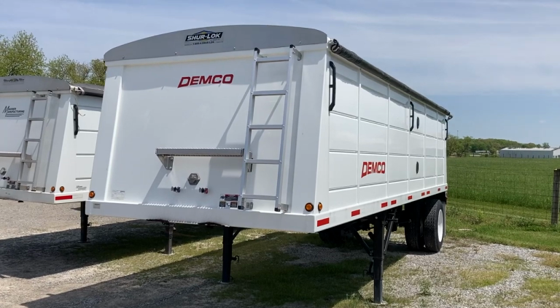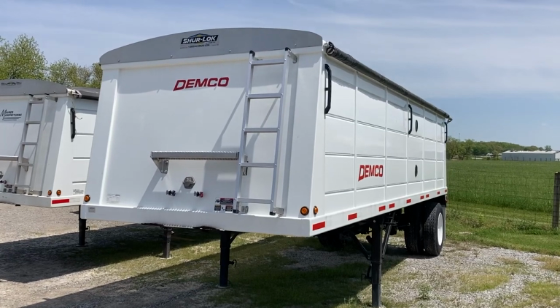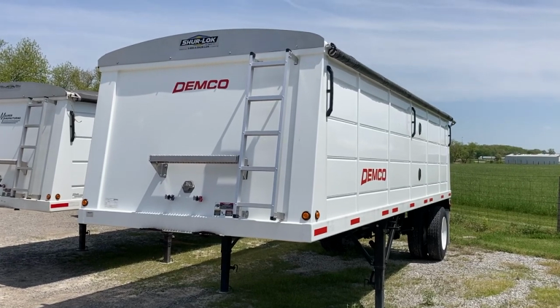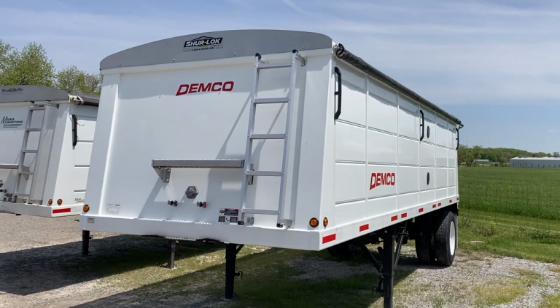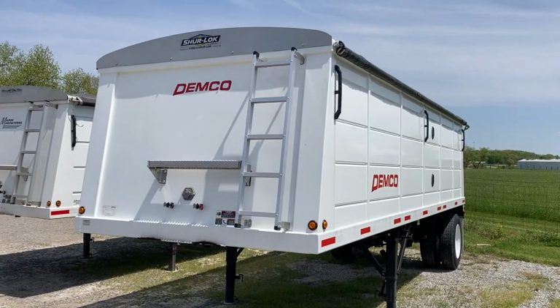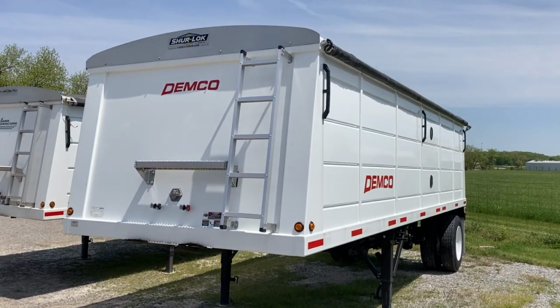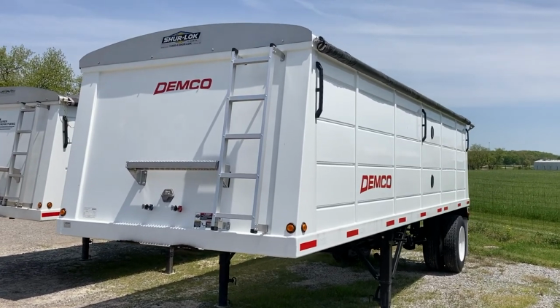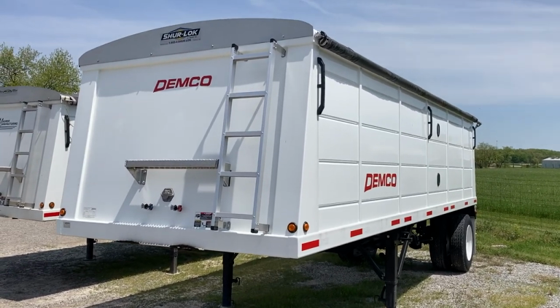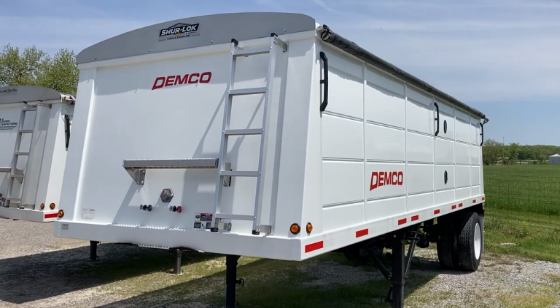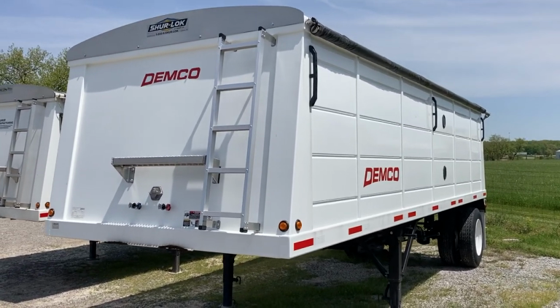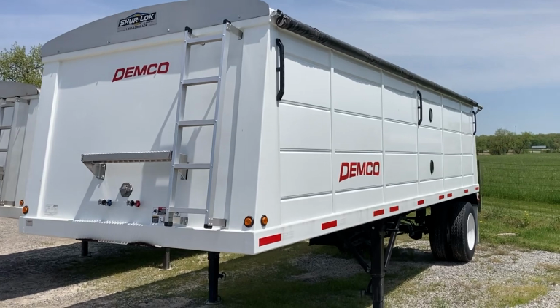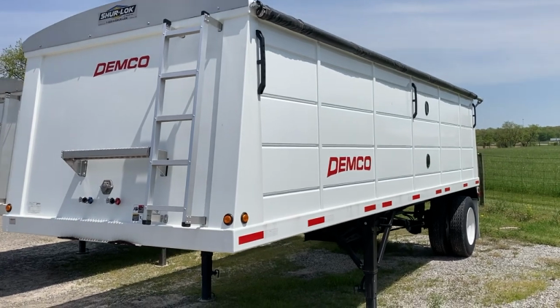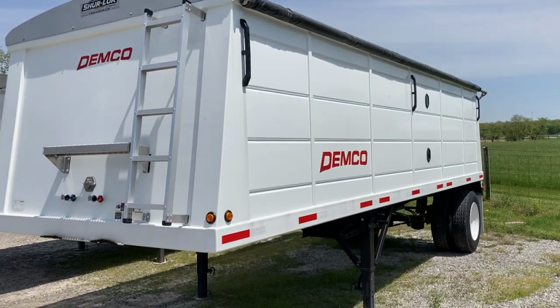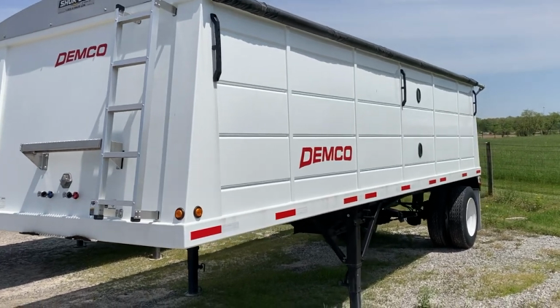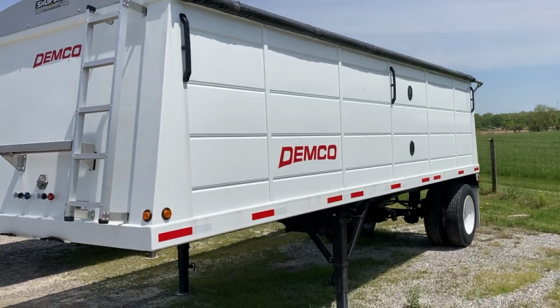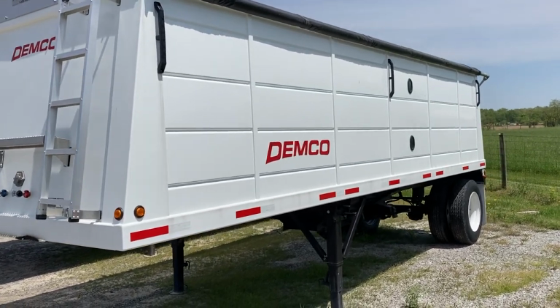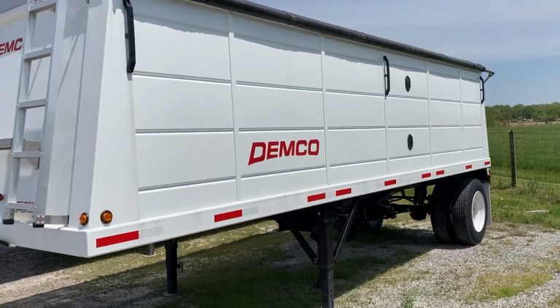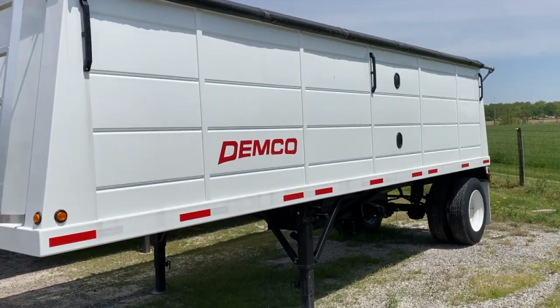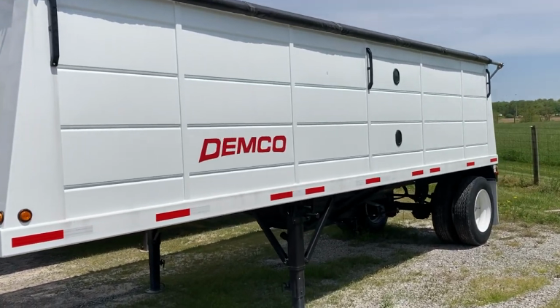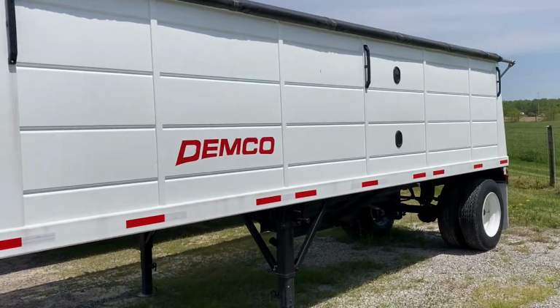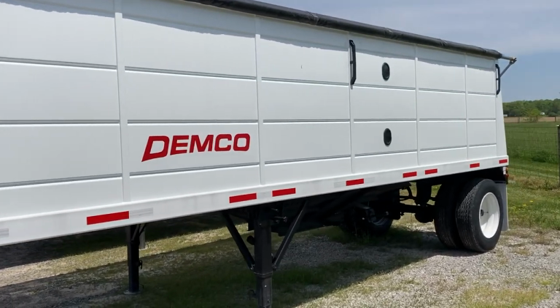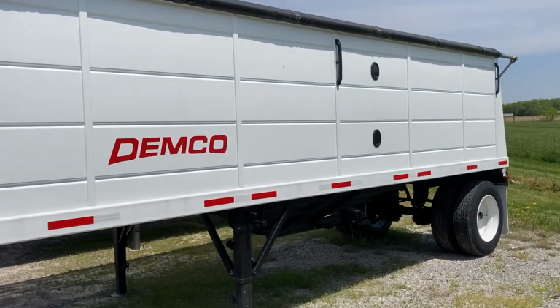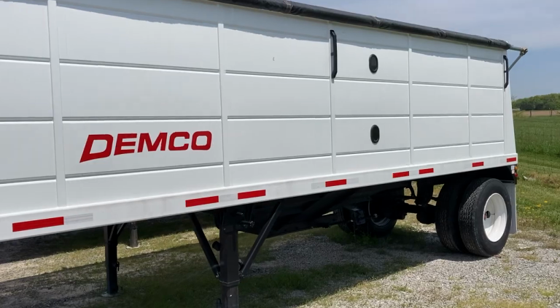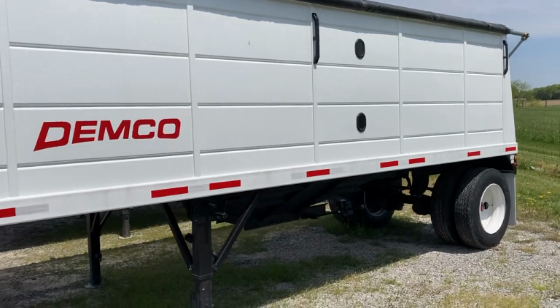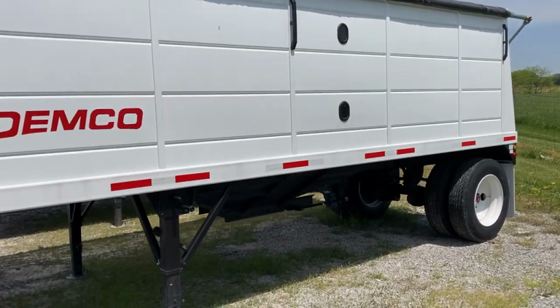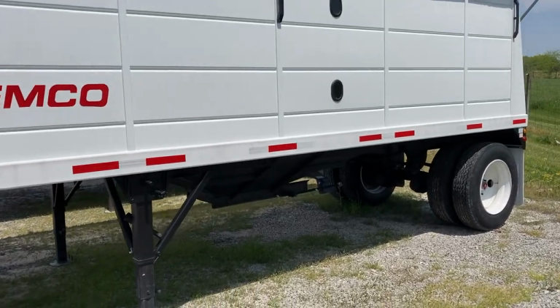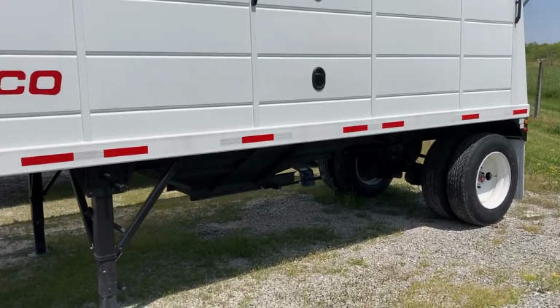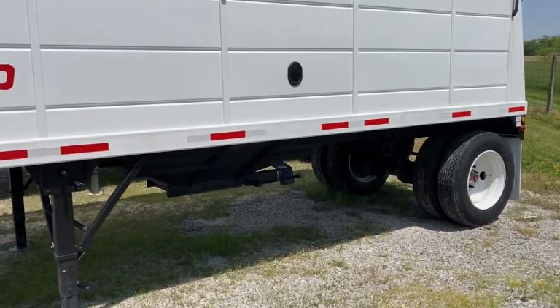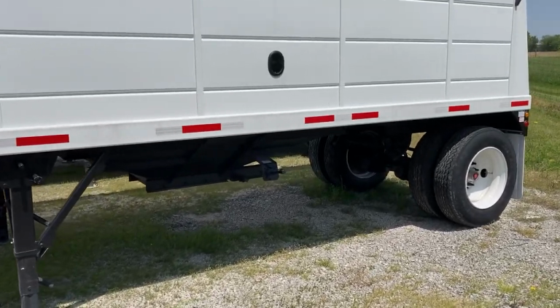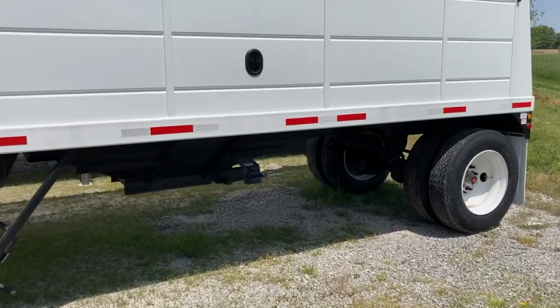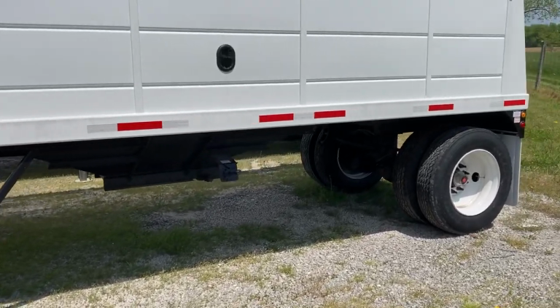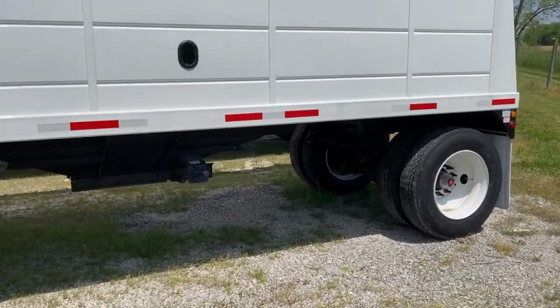Hi, this is Doug with WMS. I want to do a quick walk around of a Demco Hopper trailer that we have available for sale. It's on our lot, ready to go. It's a 24-footer. Like I said, it's new from the factory, 2021 model.